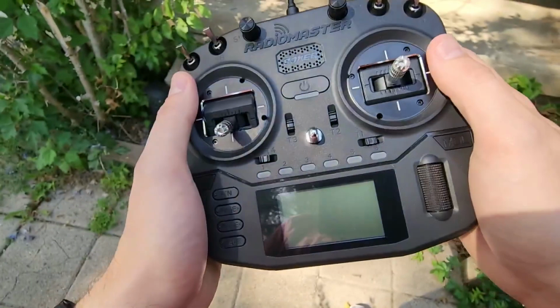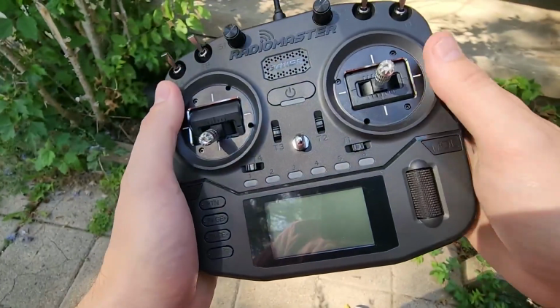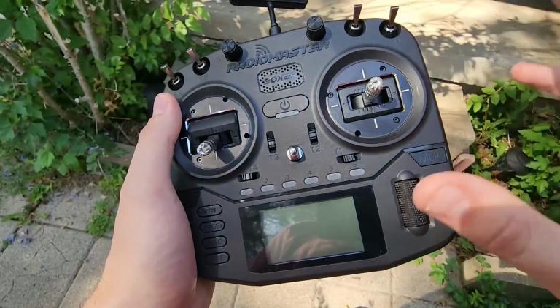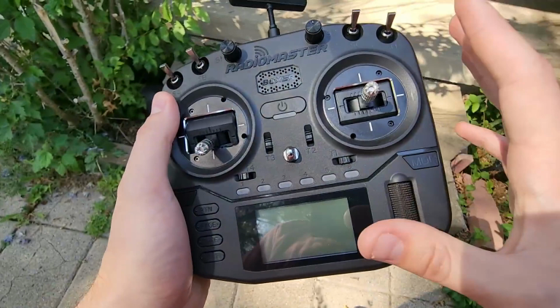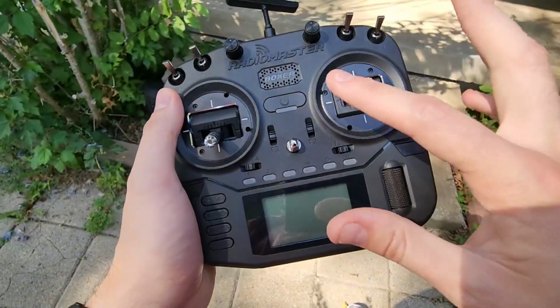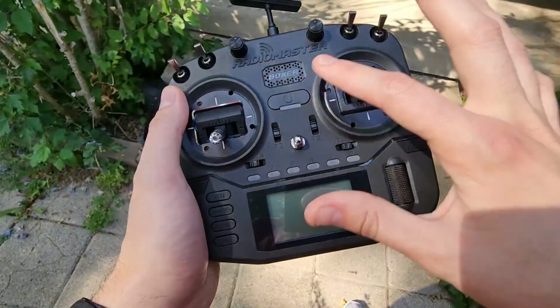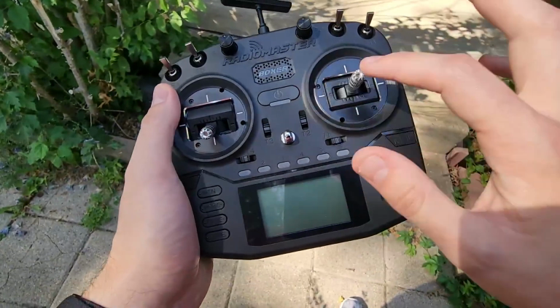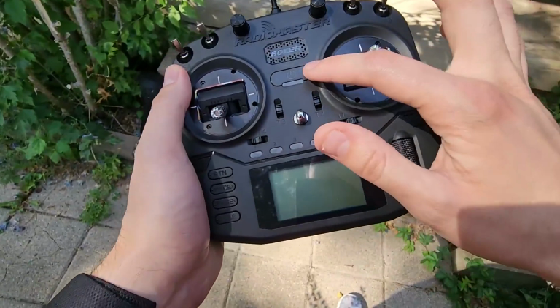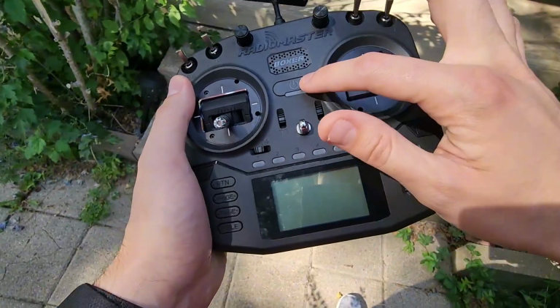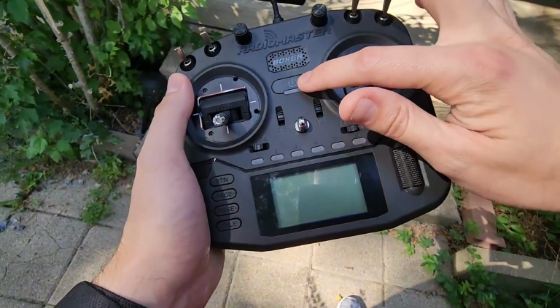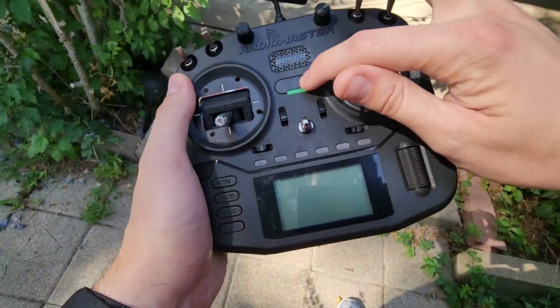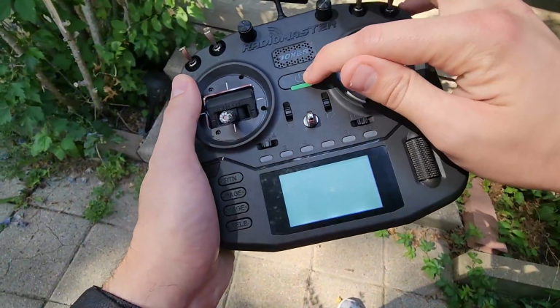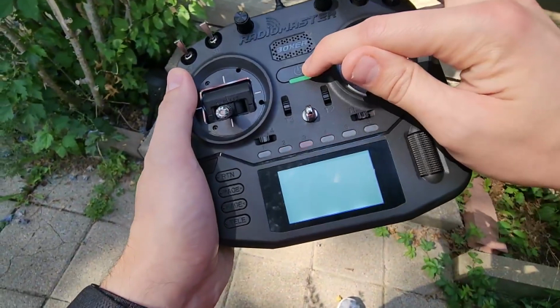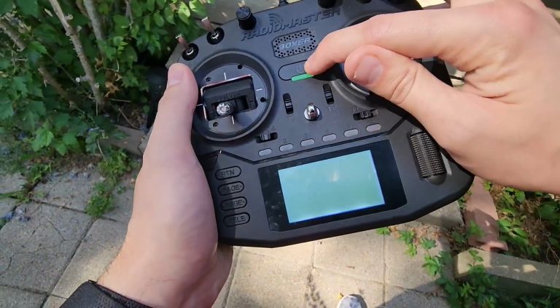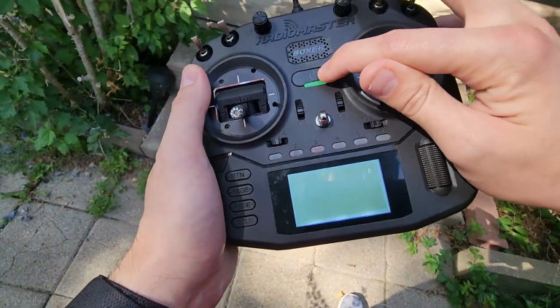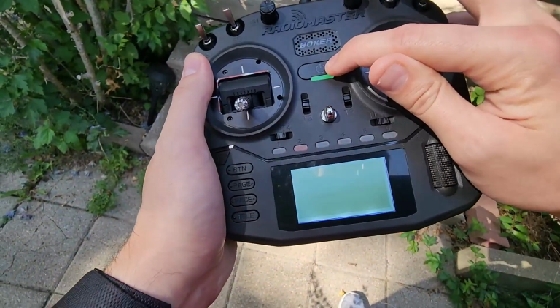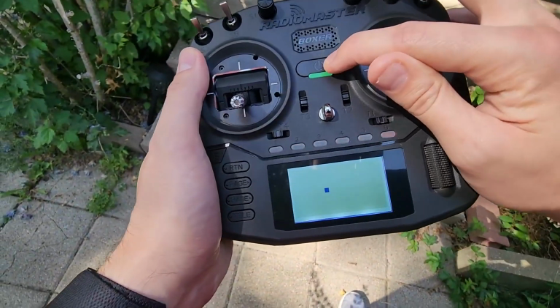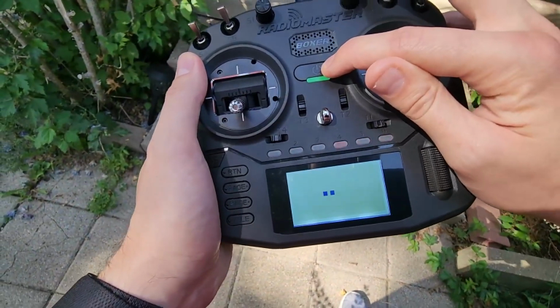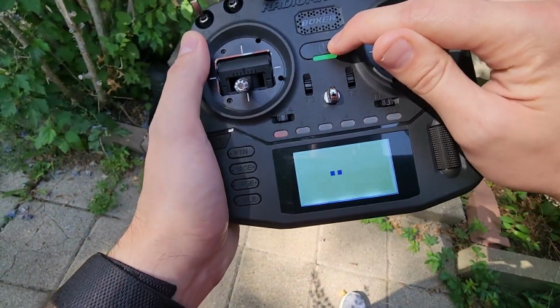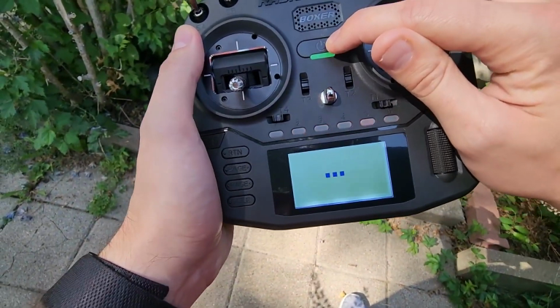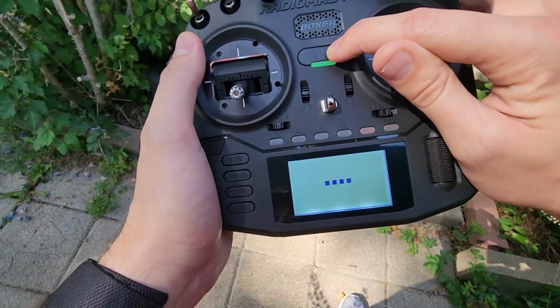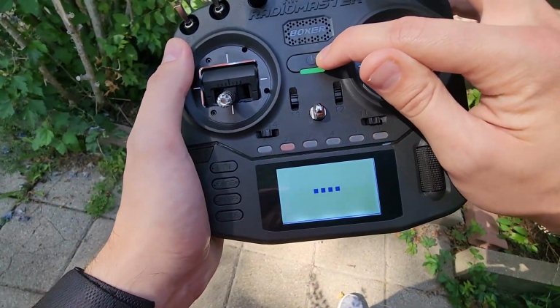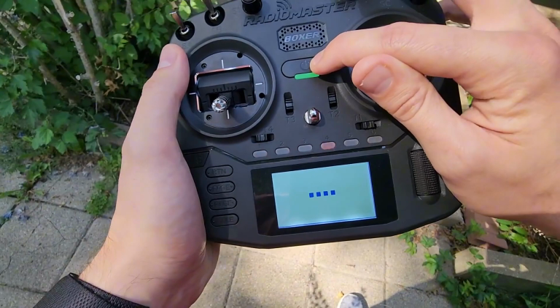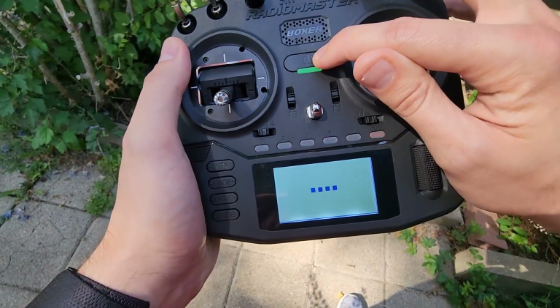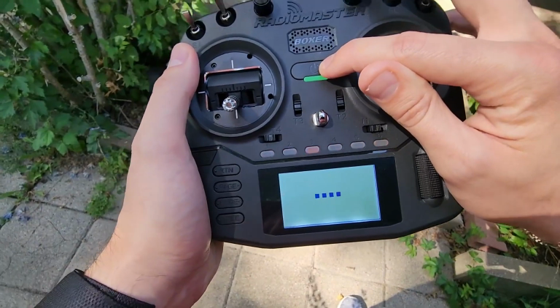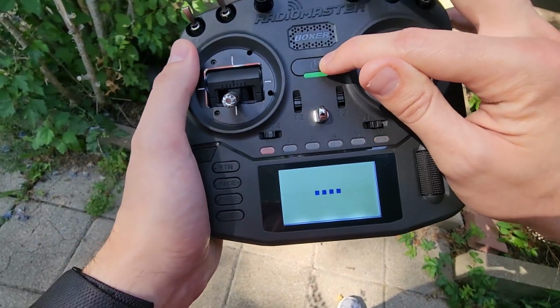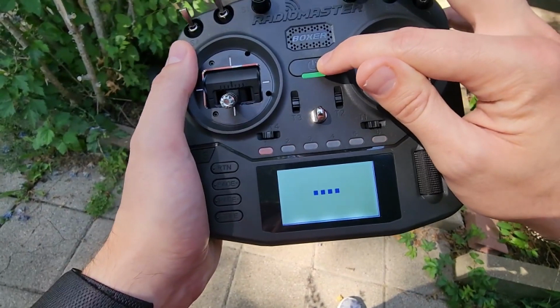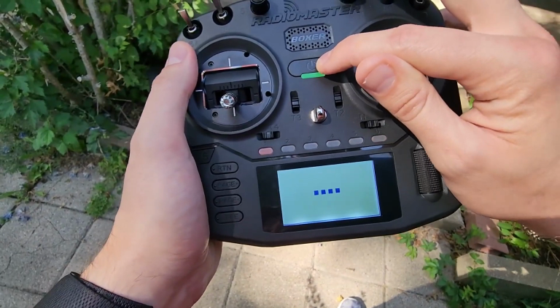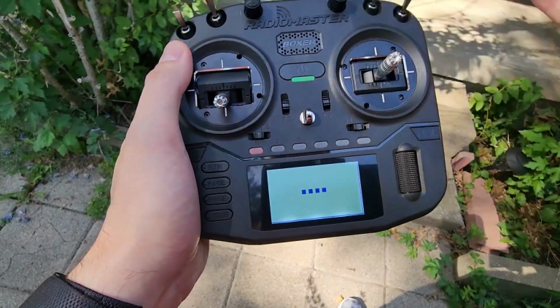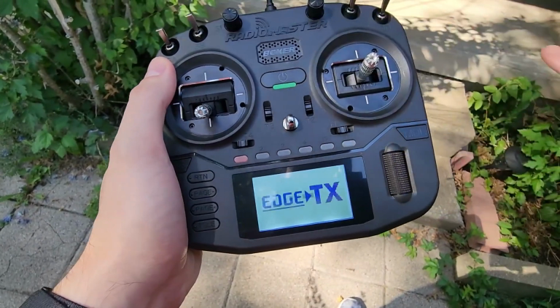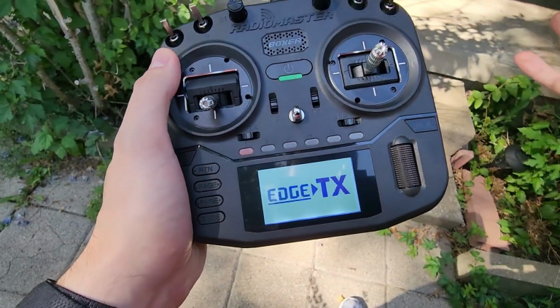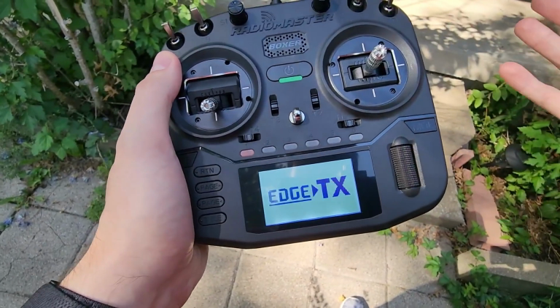If we take a closer look outside here to give you a better look — to turn it on, you simply hold this power button for about 5 seconds. You'll see the little dashes on the bottom, and then it'll turn on just like that.